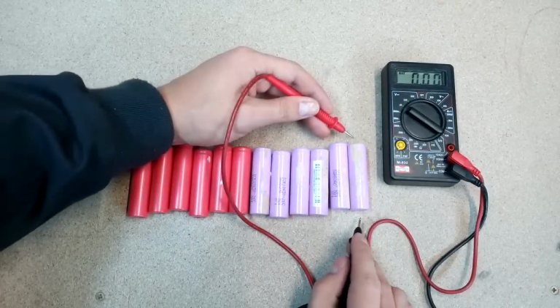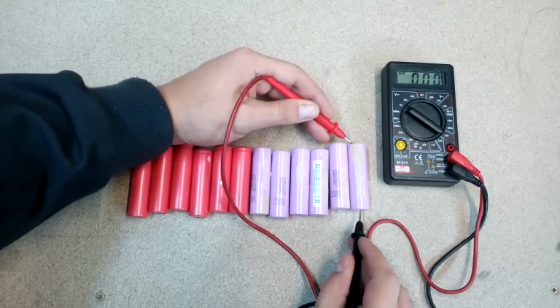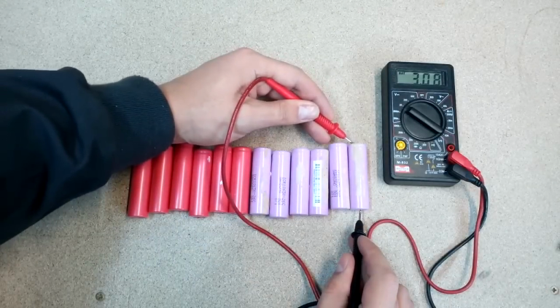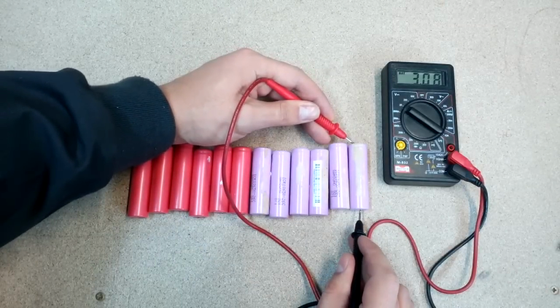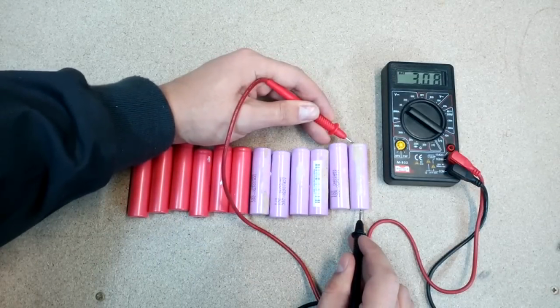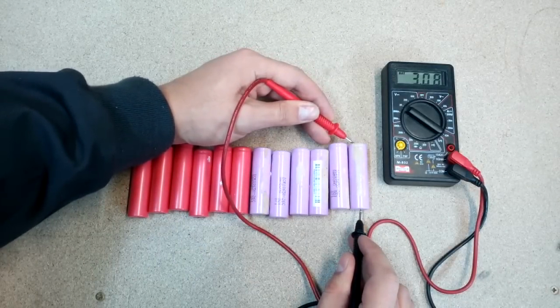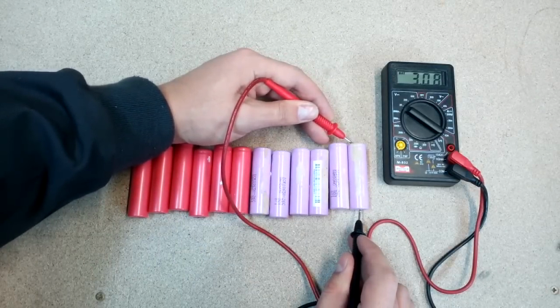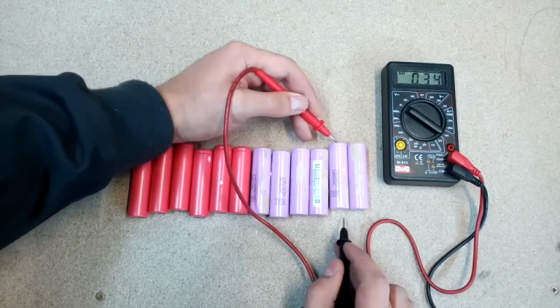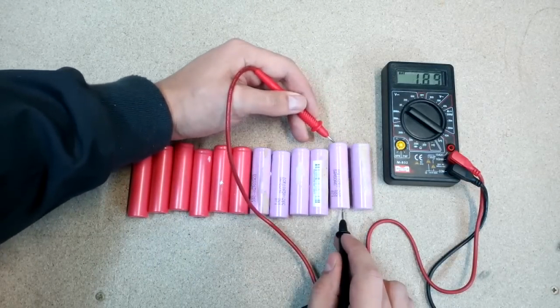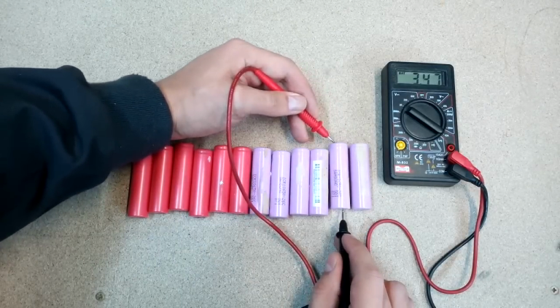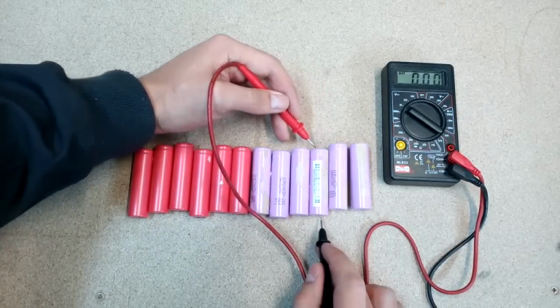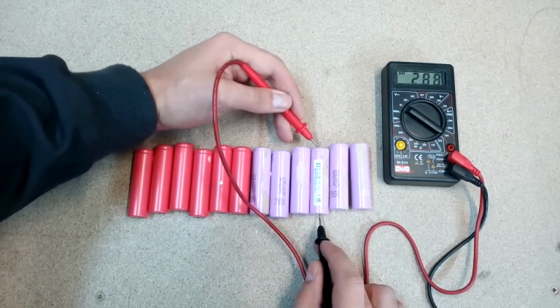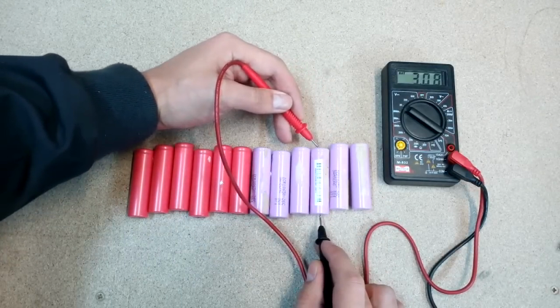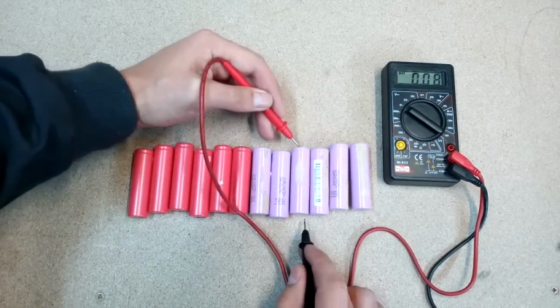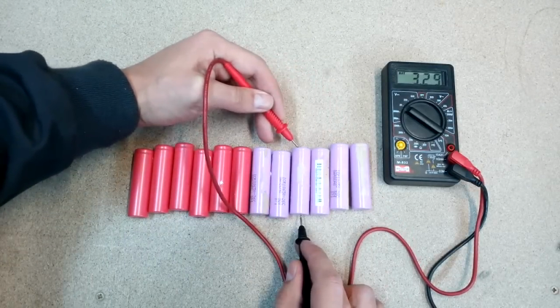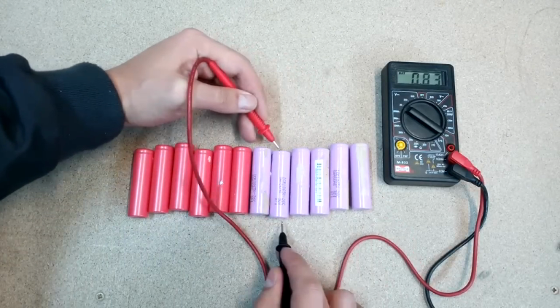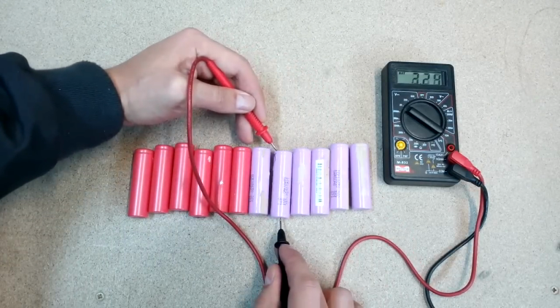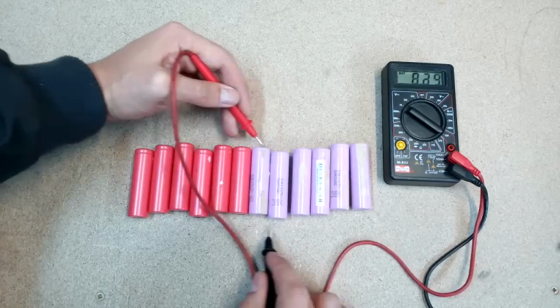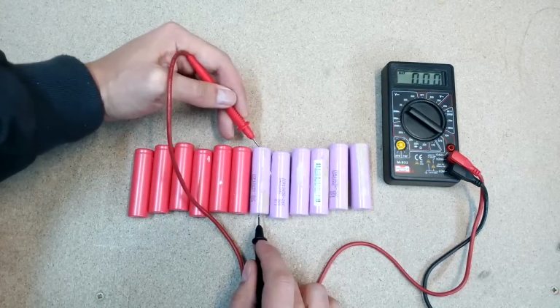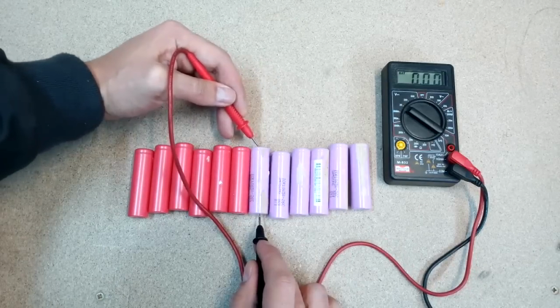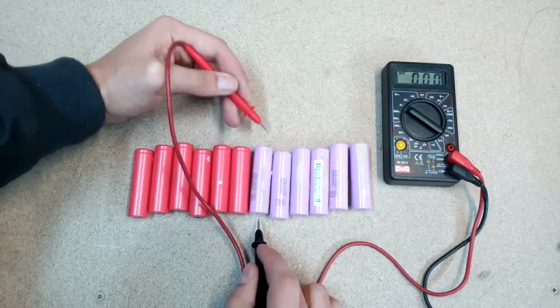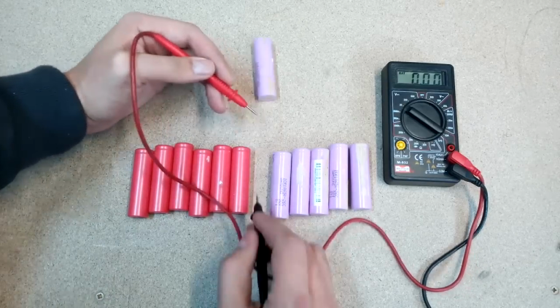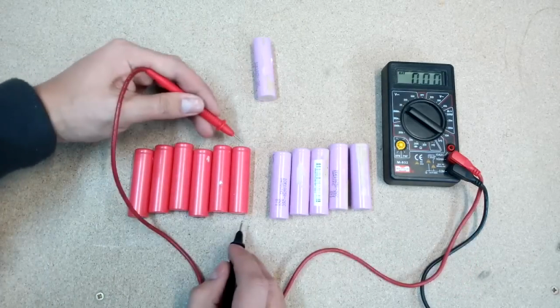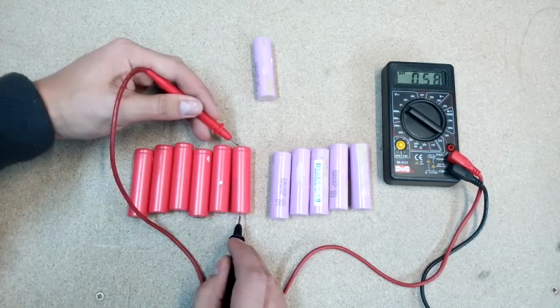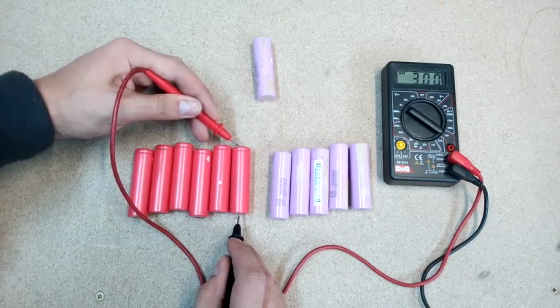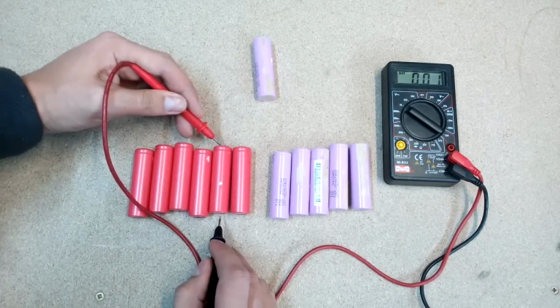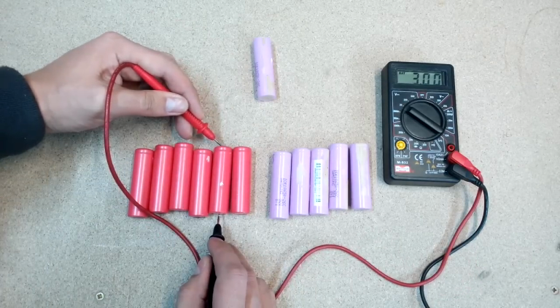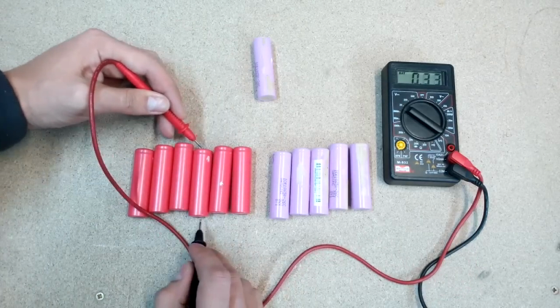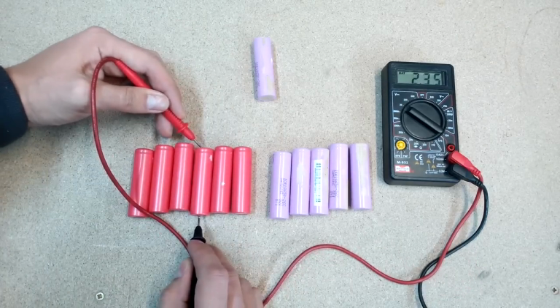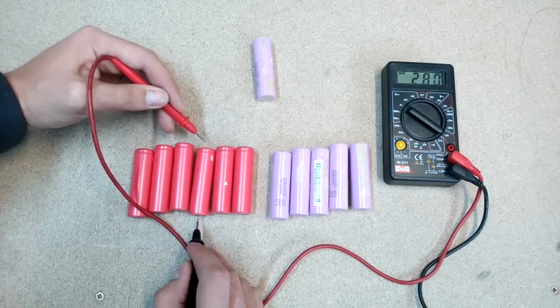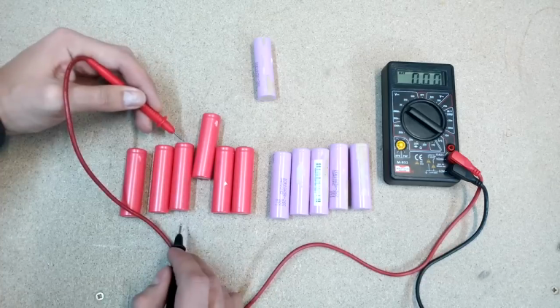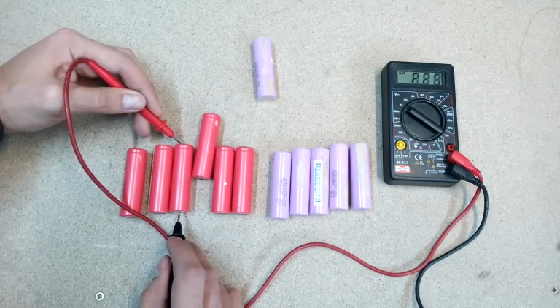First of all, it's necessary to identify dead cells. I'm not working with cells if they have less than 1.5V. It's ideal if cells have 2.5V or higher voltage.